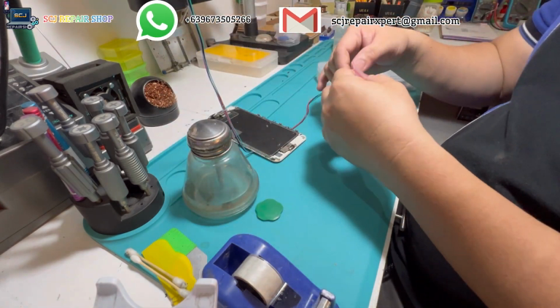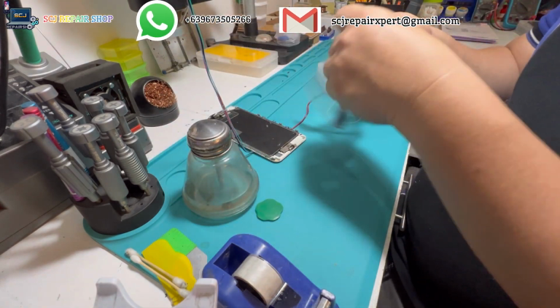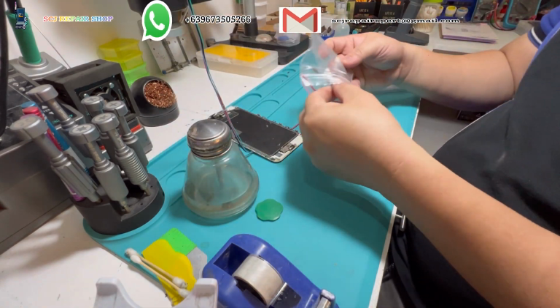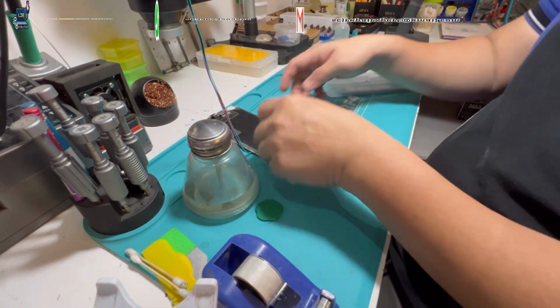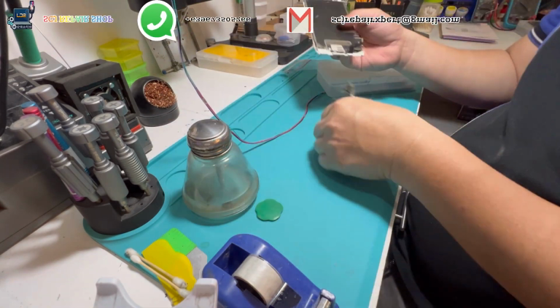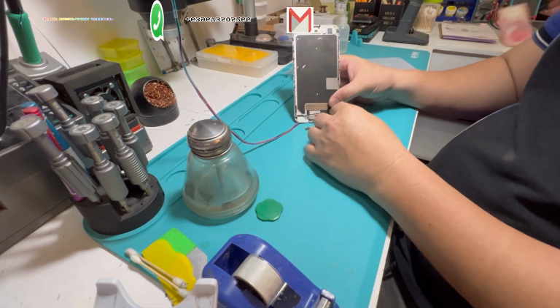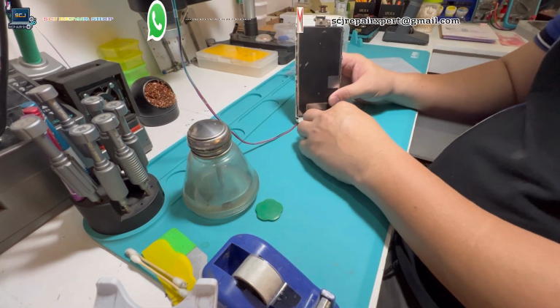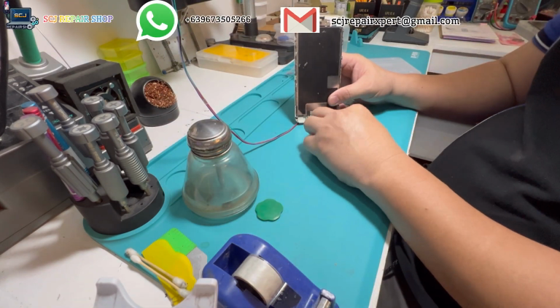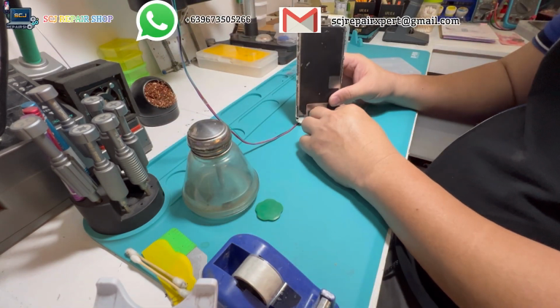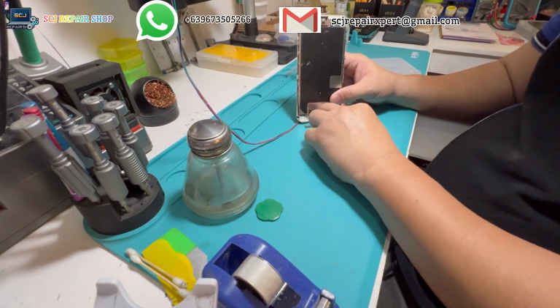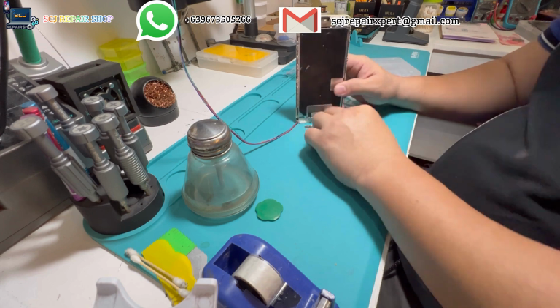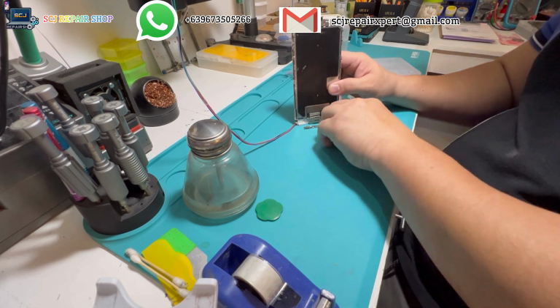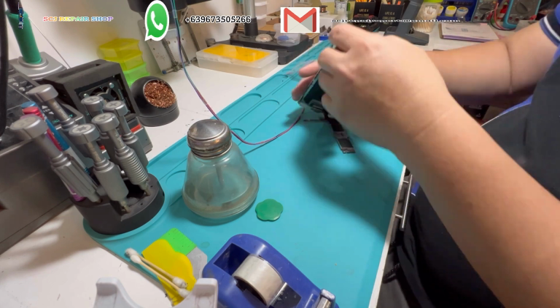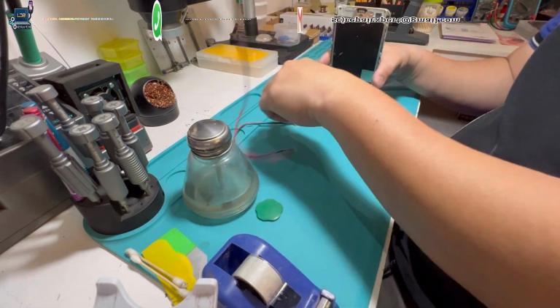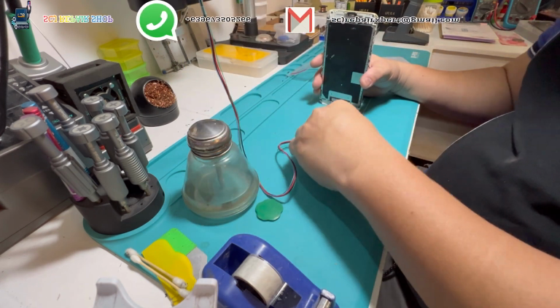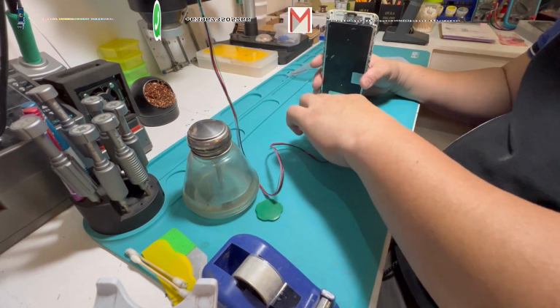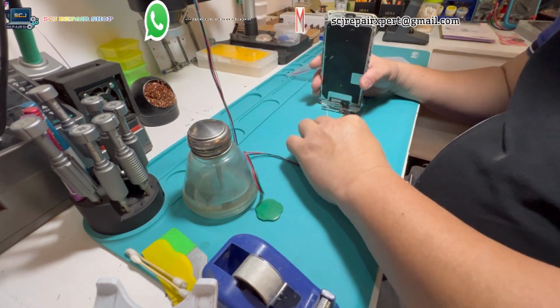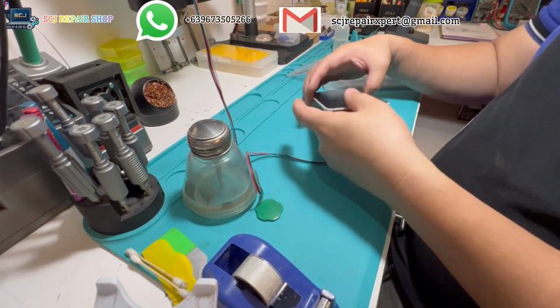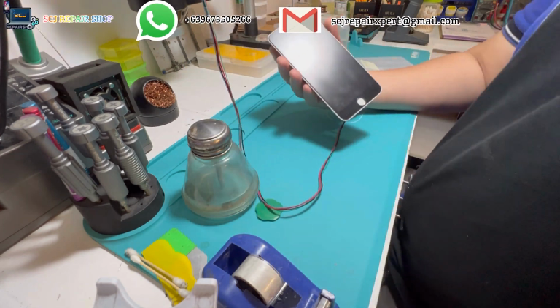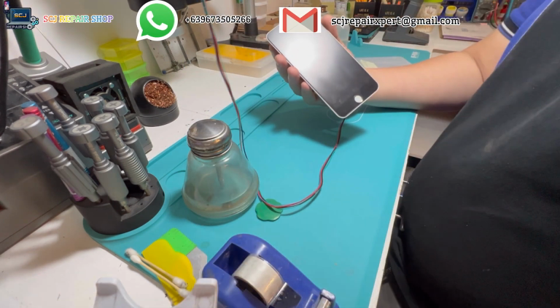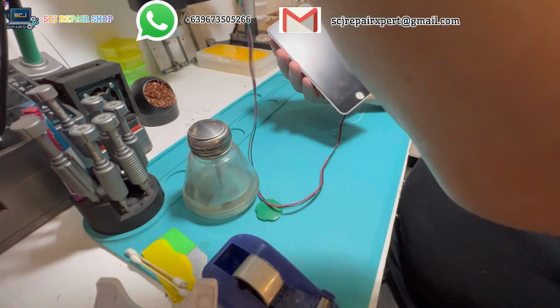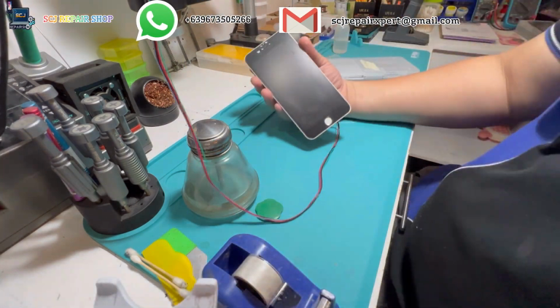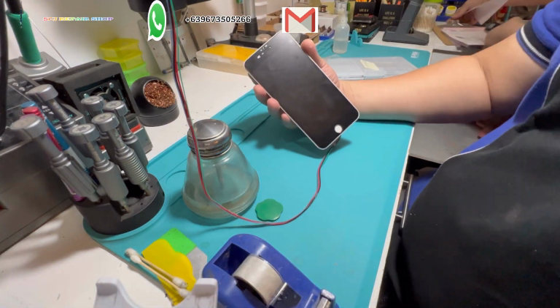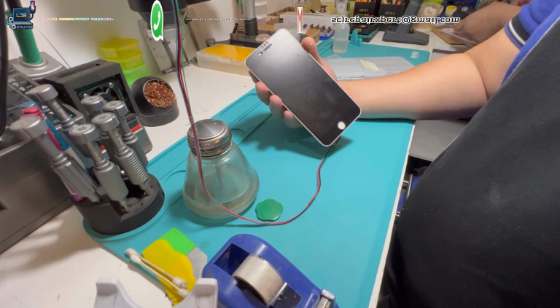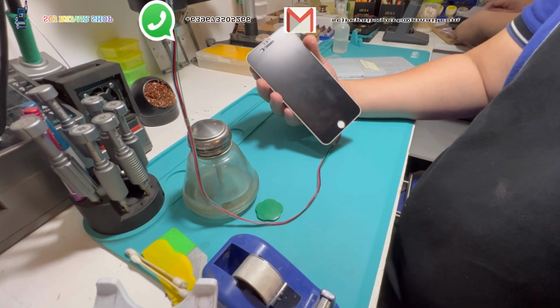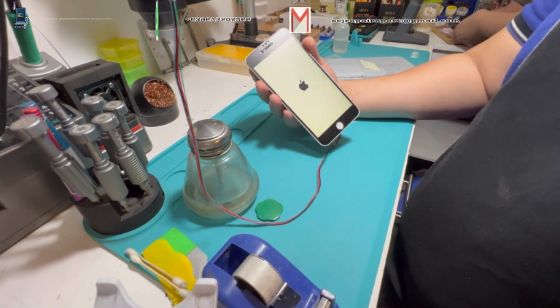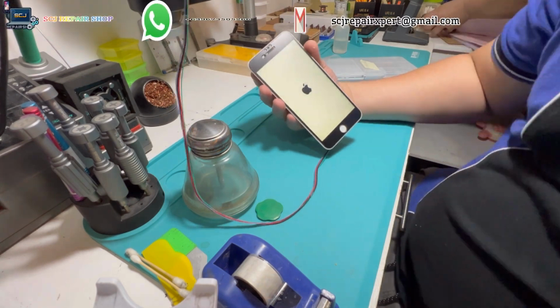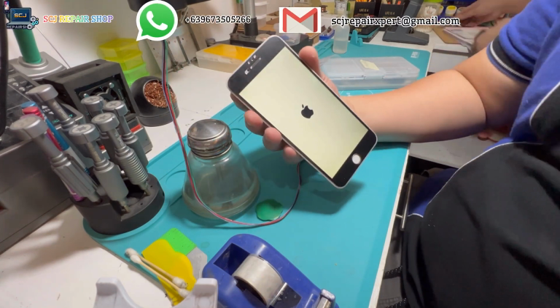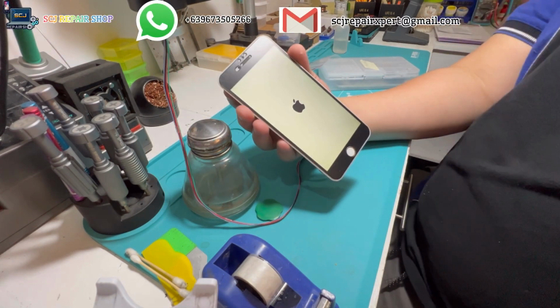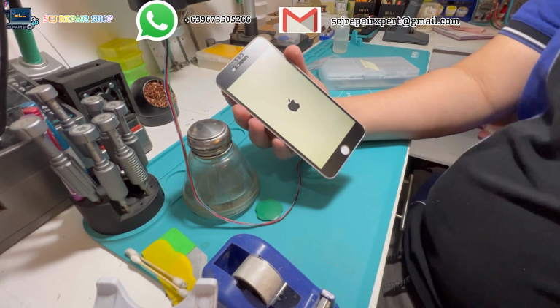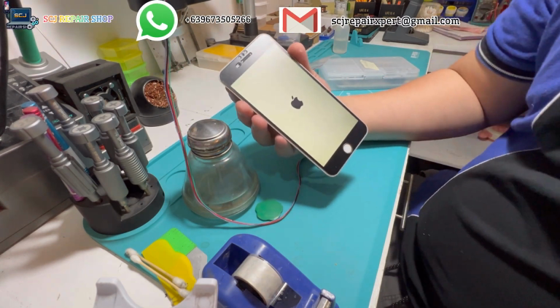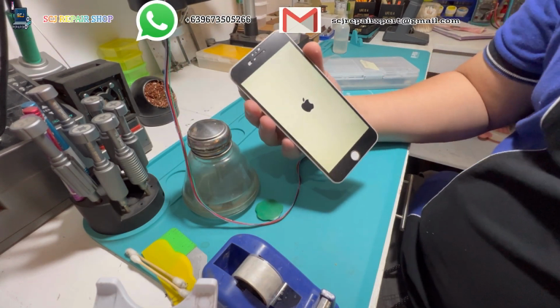According to my client, he always got a notification saying his iPhone storage is full. So he always had to manage storage in settings, and that's very annoying for him. So I'm here again to help our brother solve his problem.